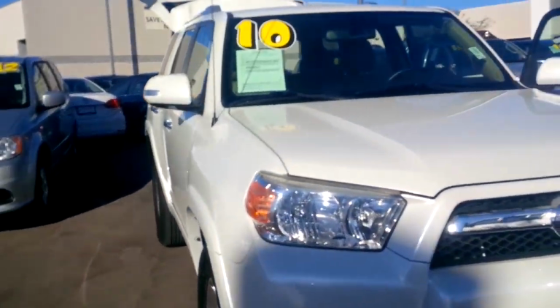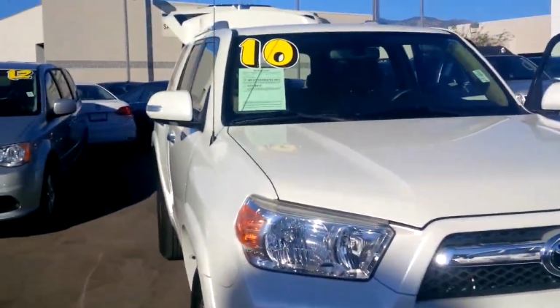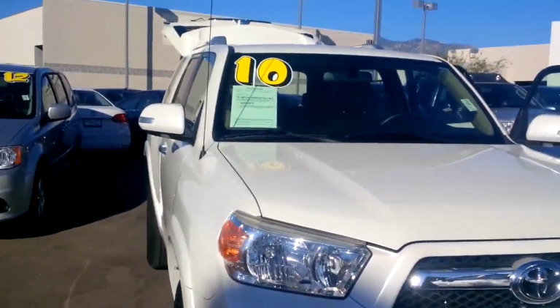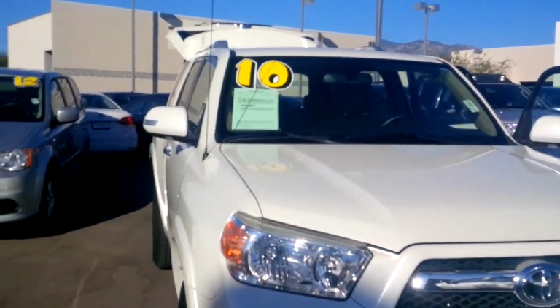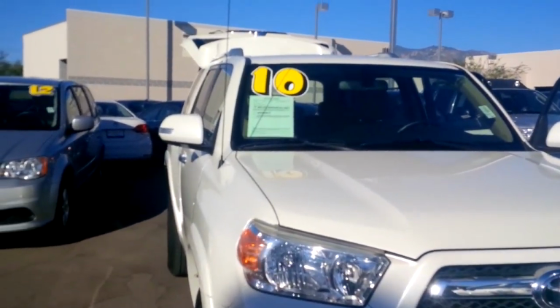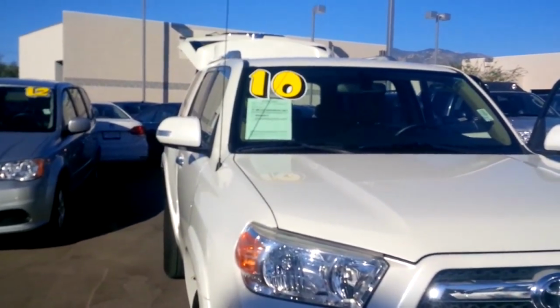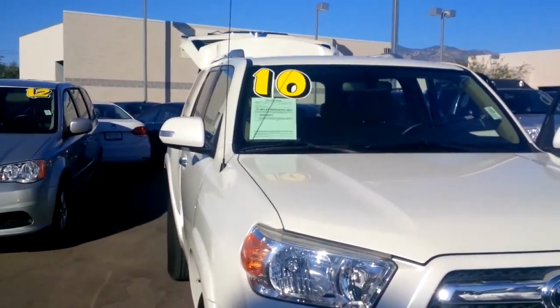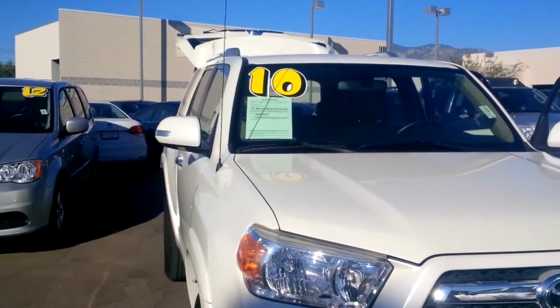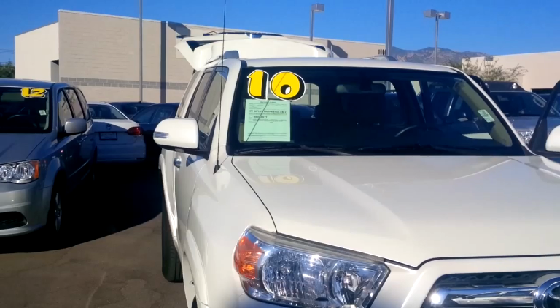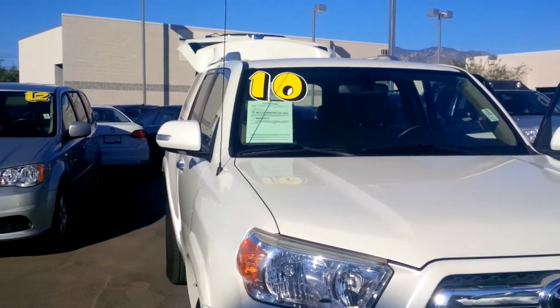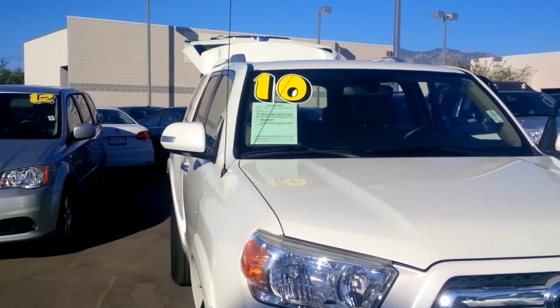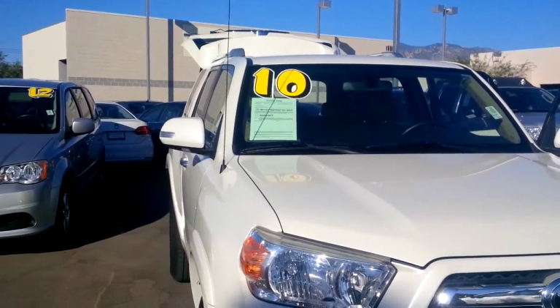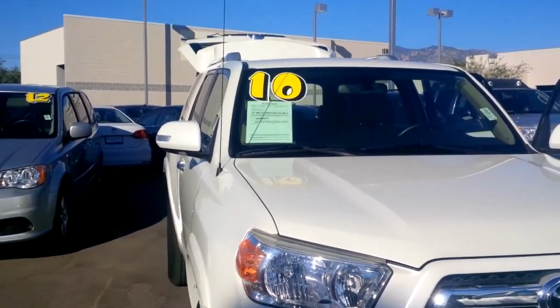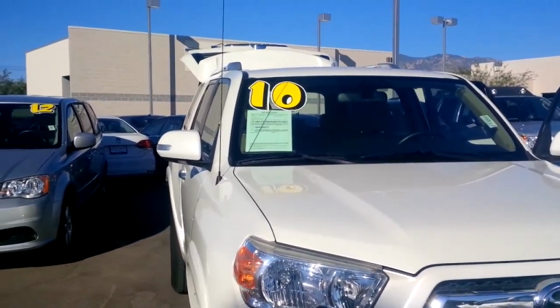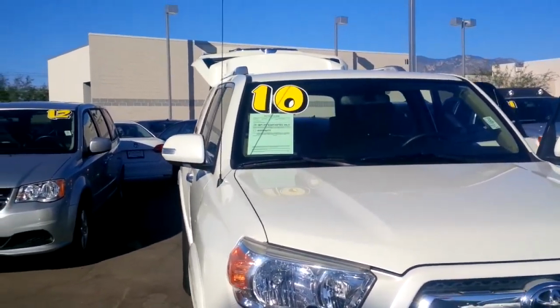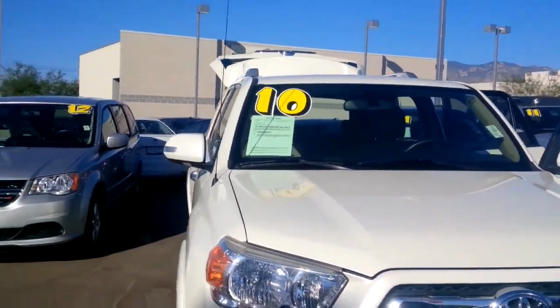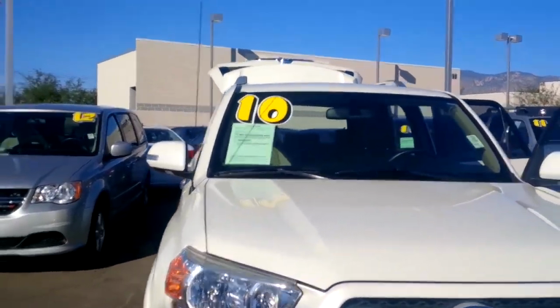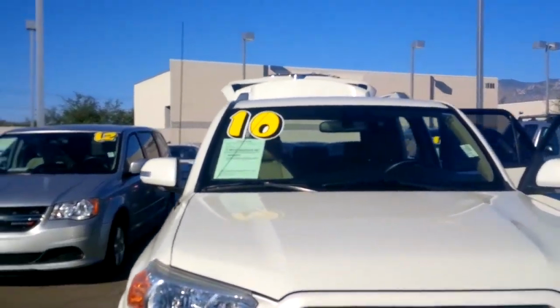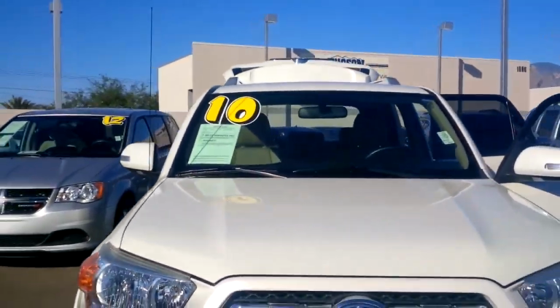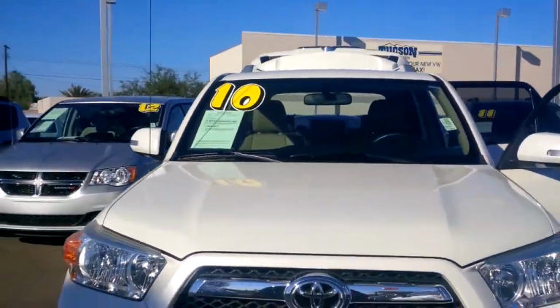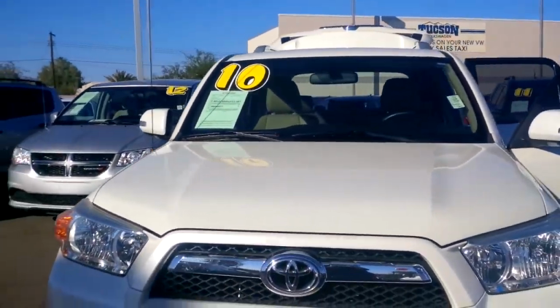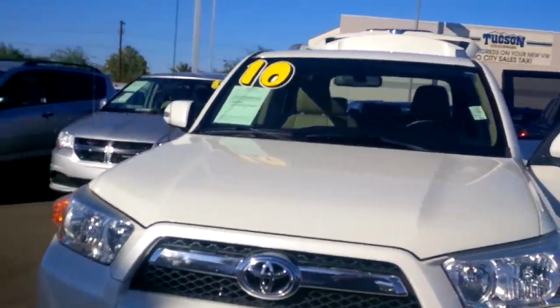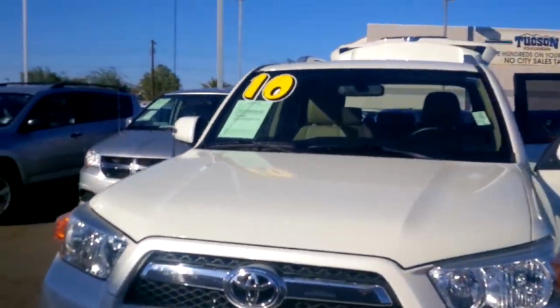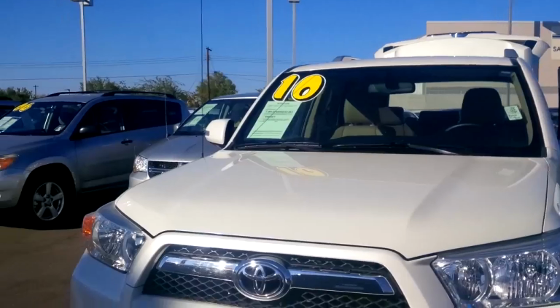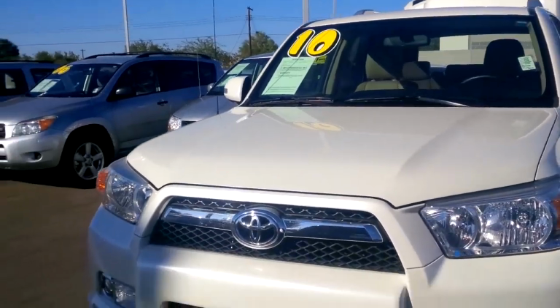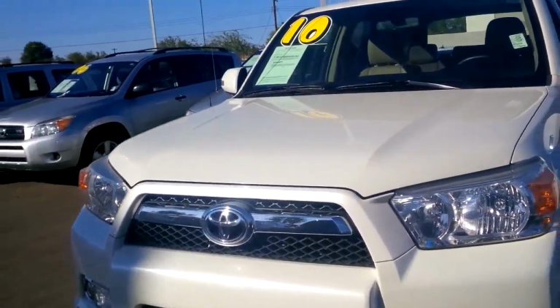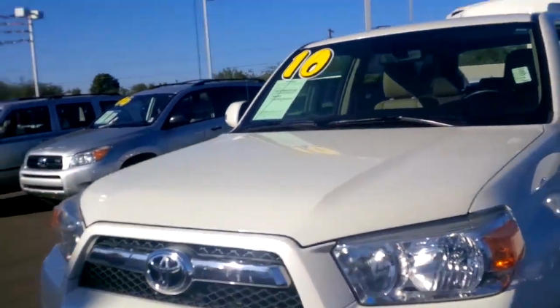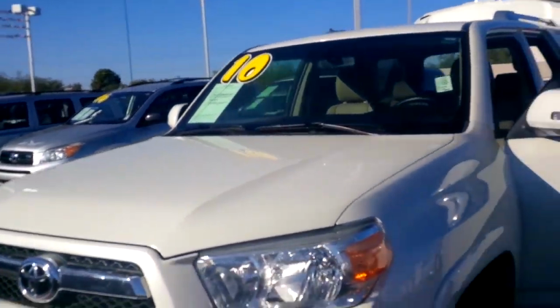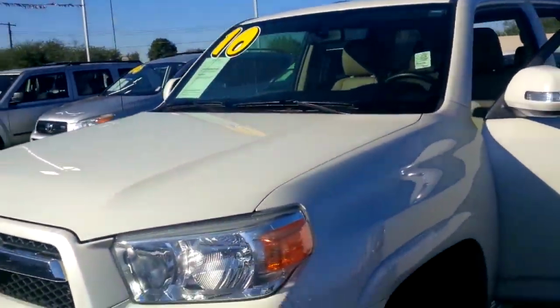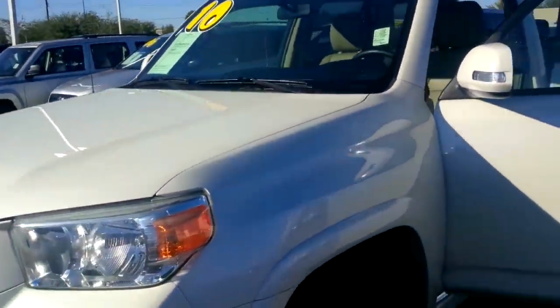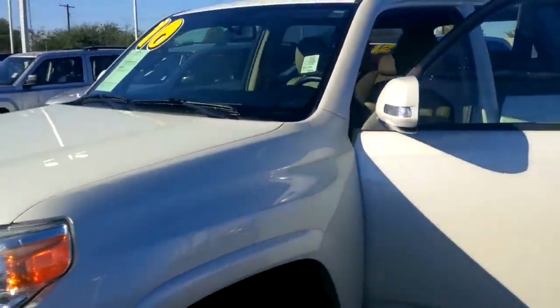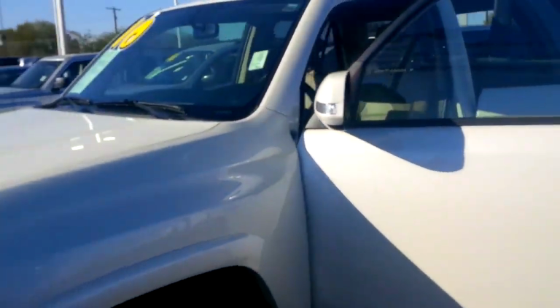You need to get down here right away — this car is priced at $10 for a very limited time. Unbelievable deal. I don't know what's going on, but anyways...